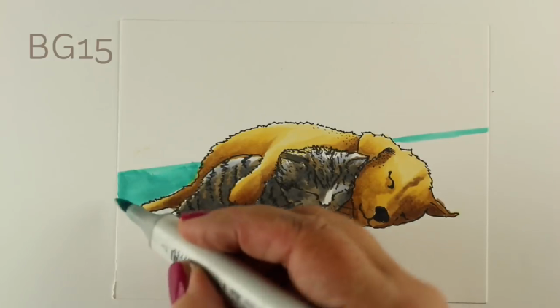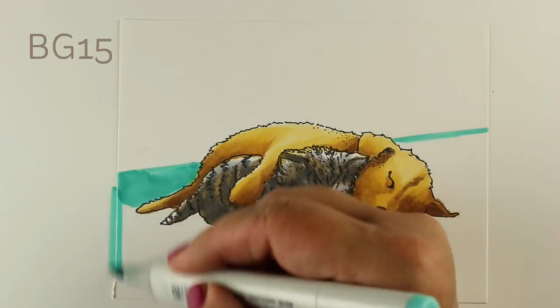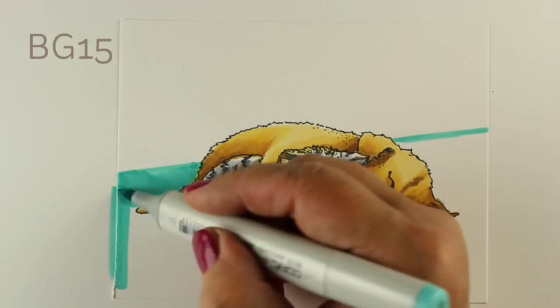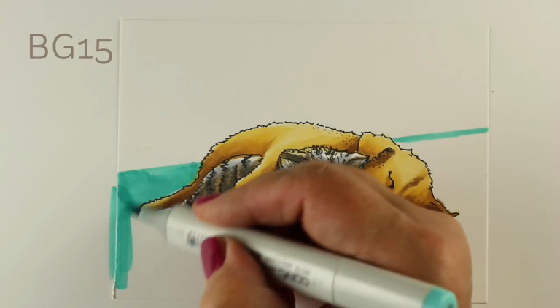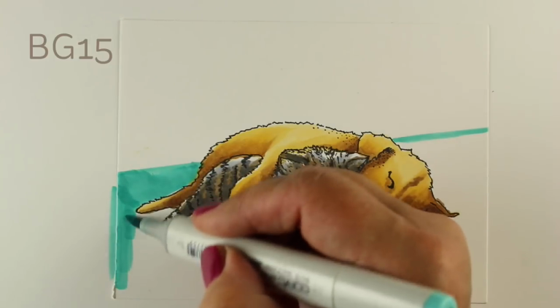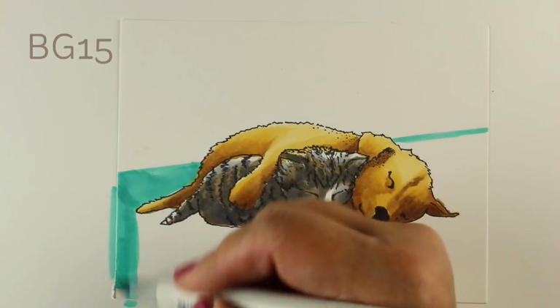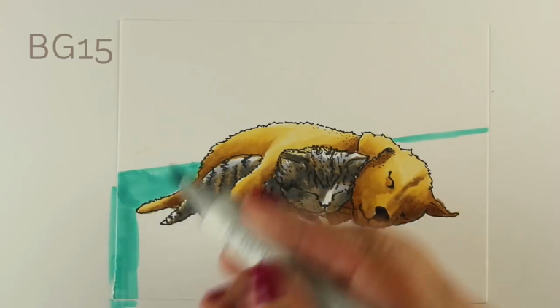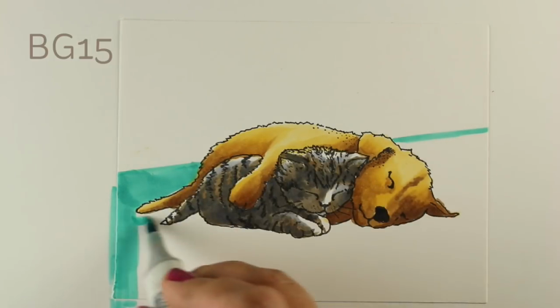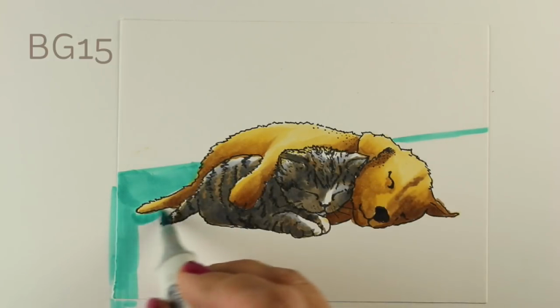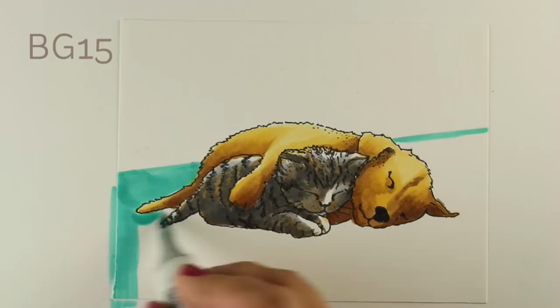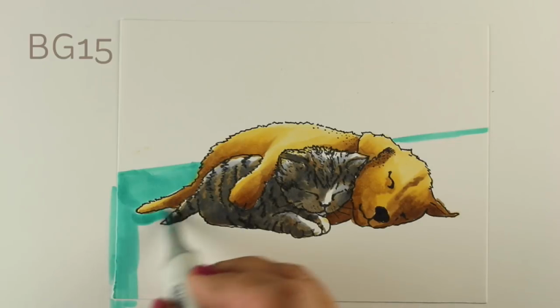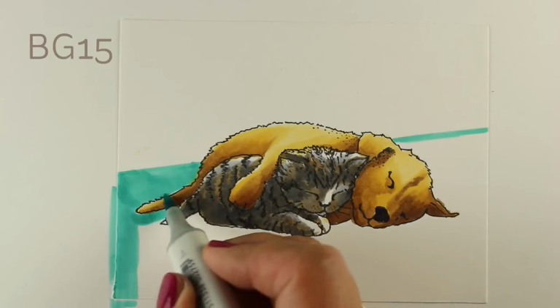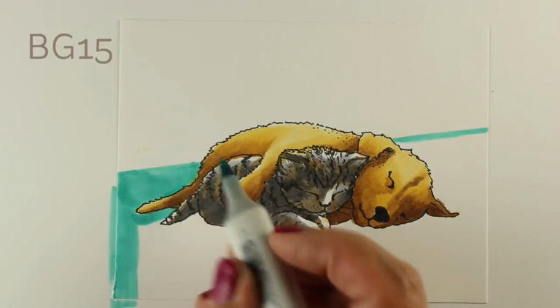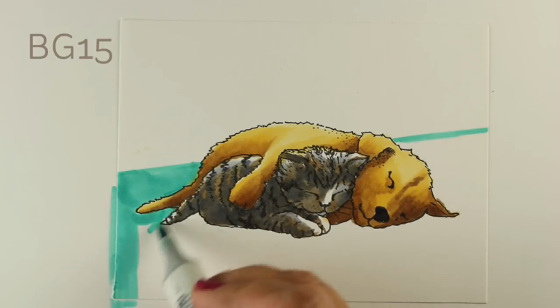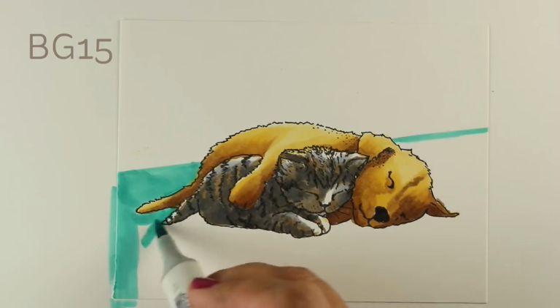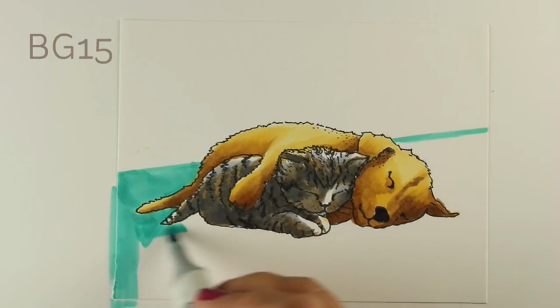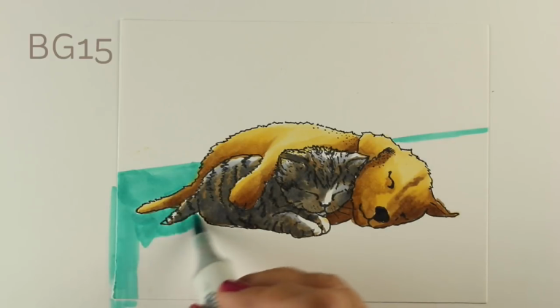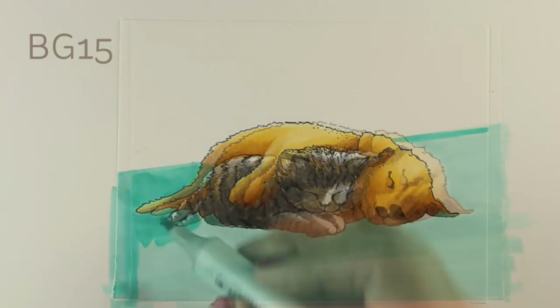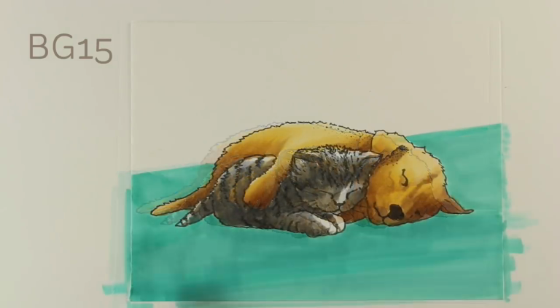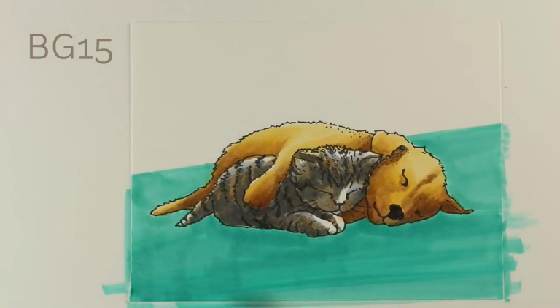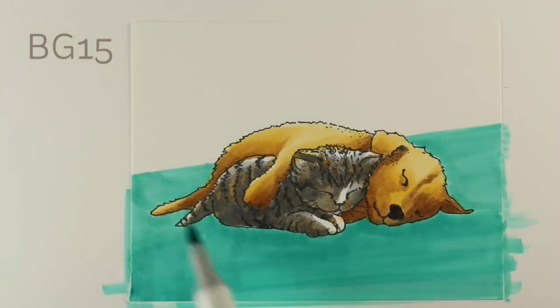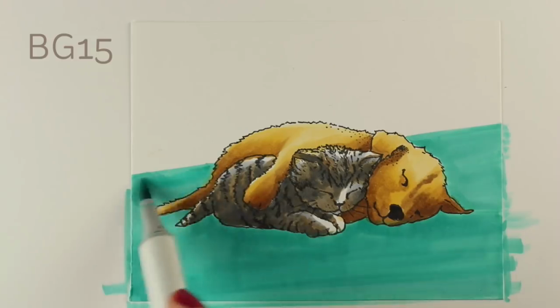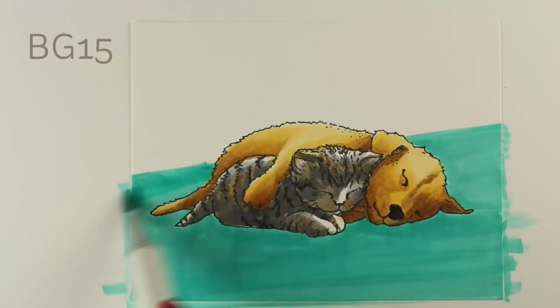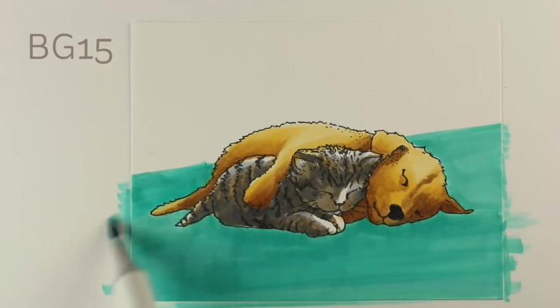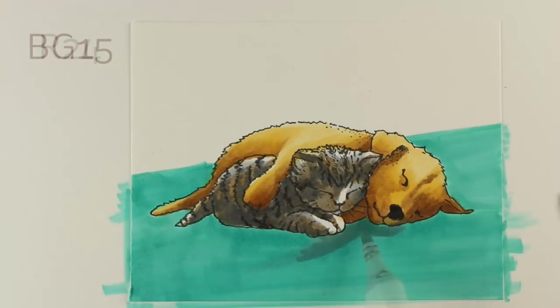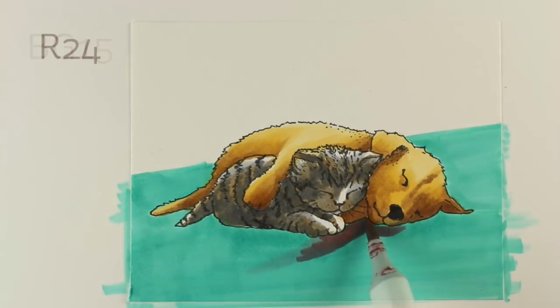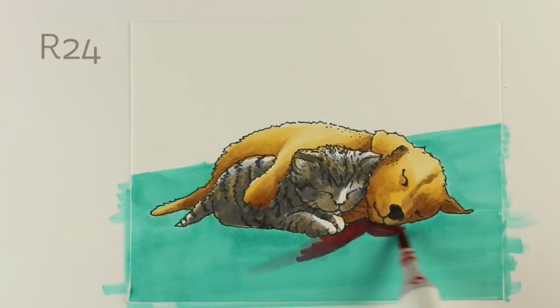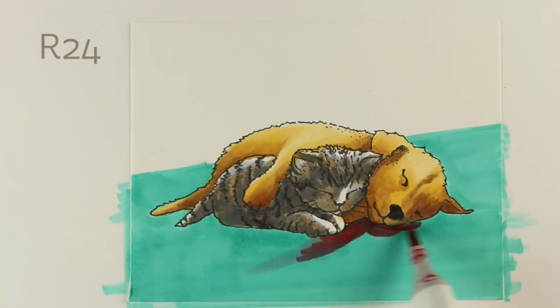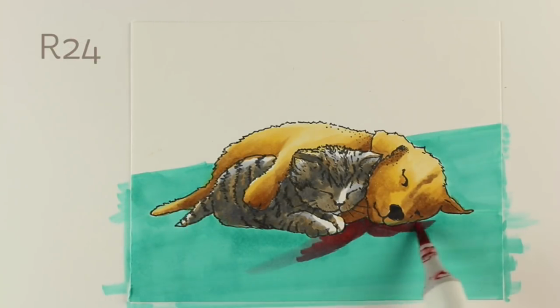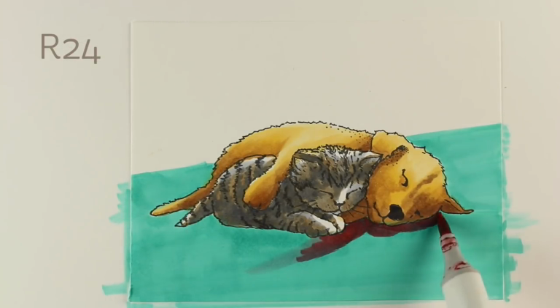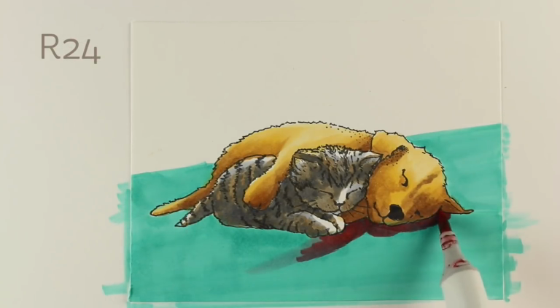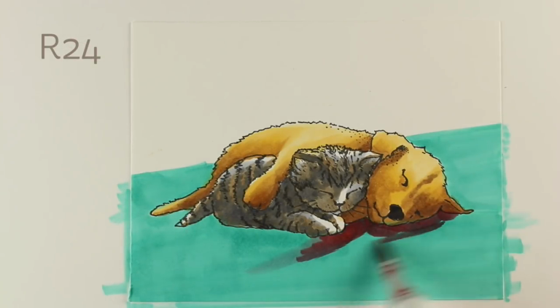First I'm going to start with just a huge coat of the BG15 — this is the carpet in the scene. I'm going to fill the whole thing in and not worry too much about being perfect with the blending right now because I've got other layers to go.